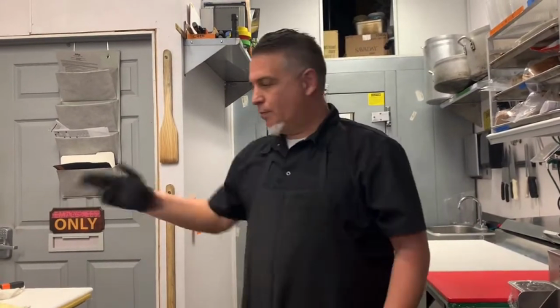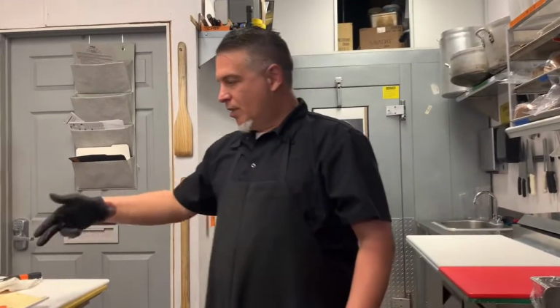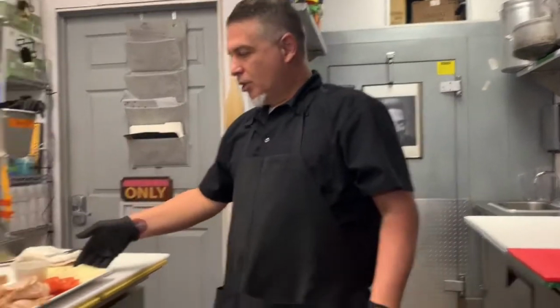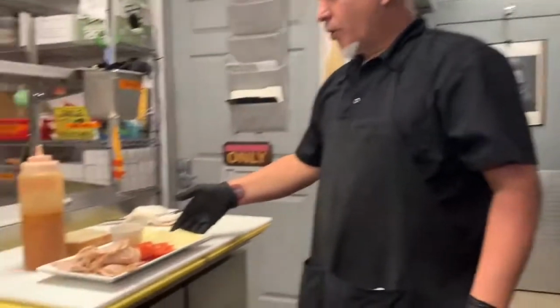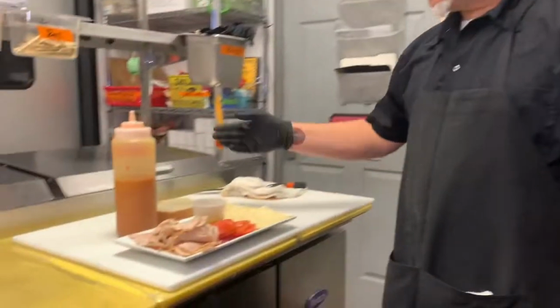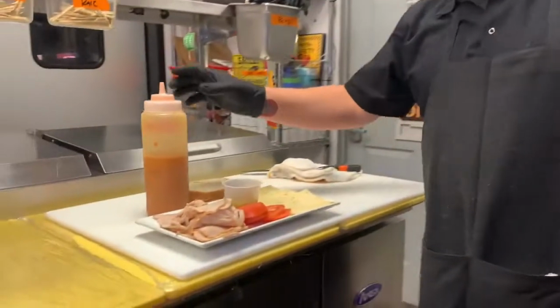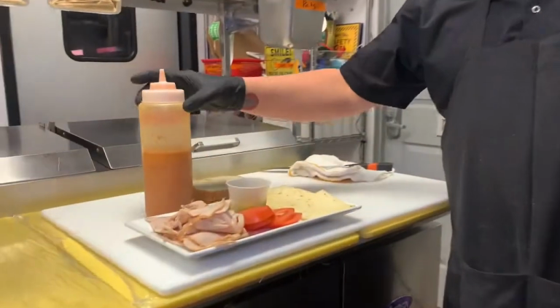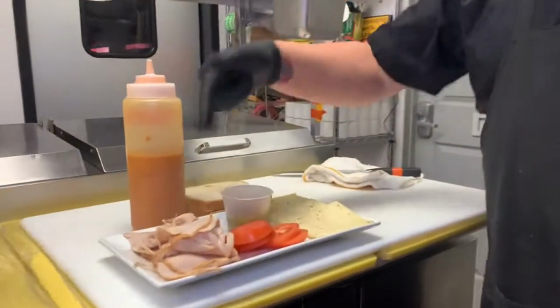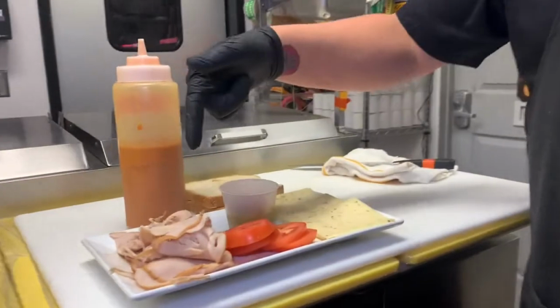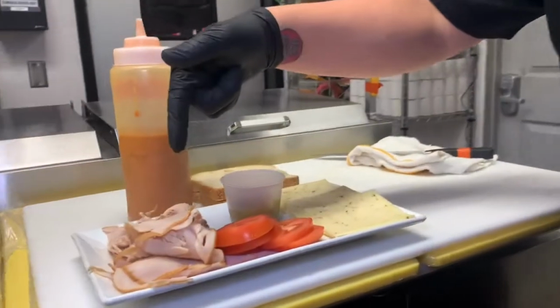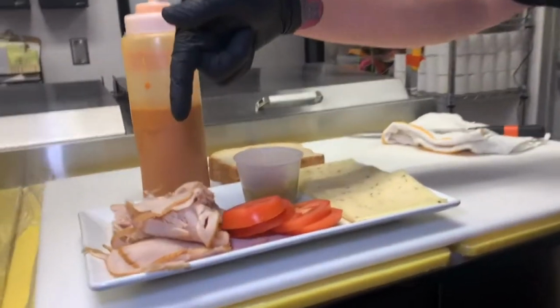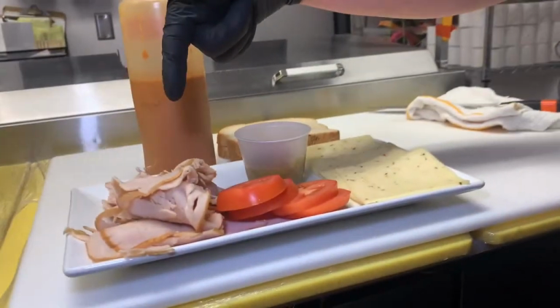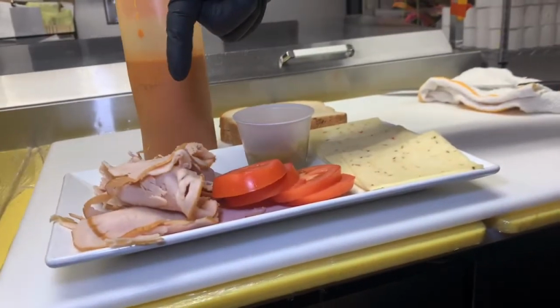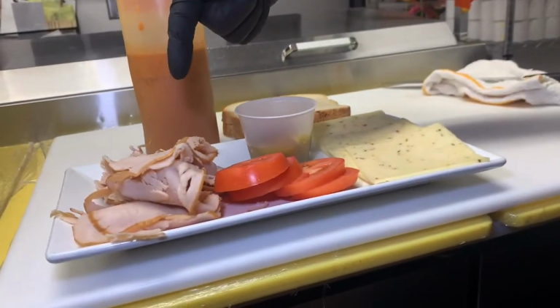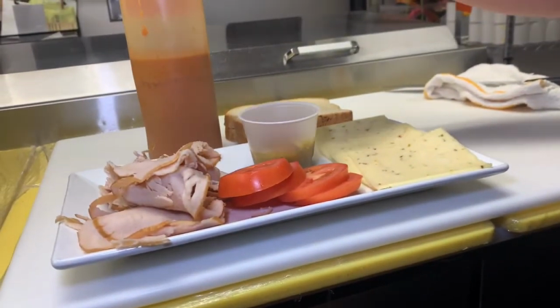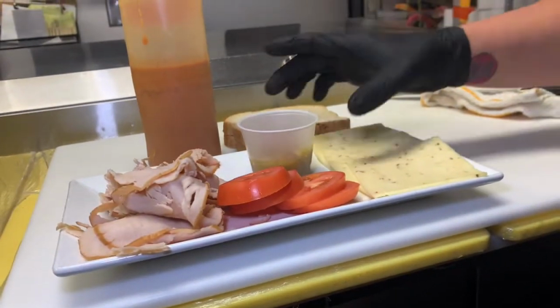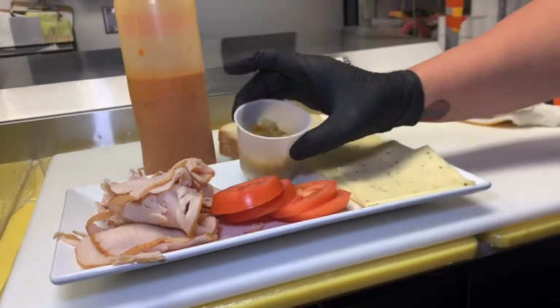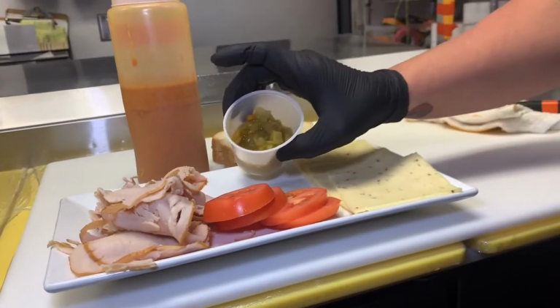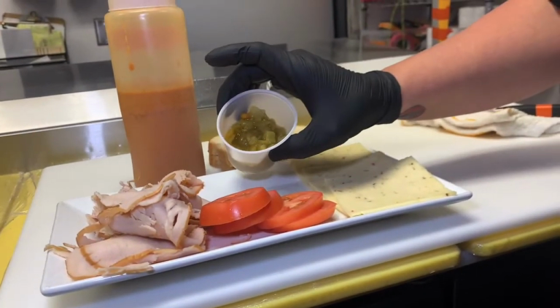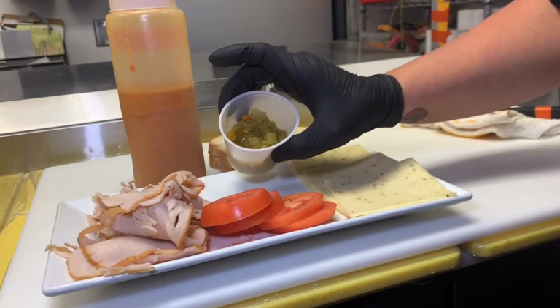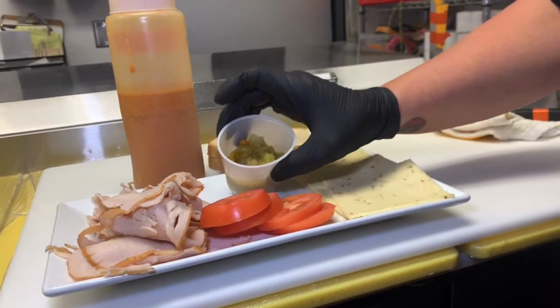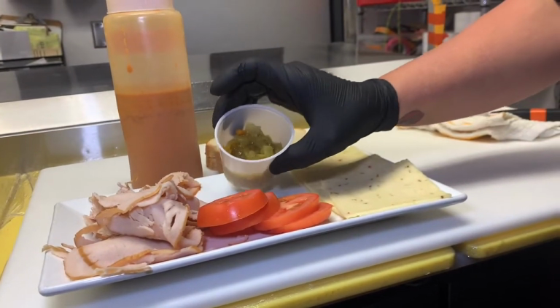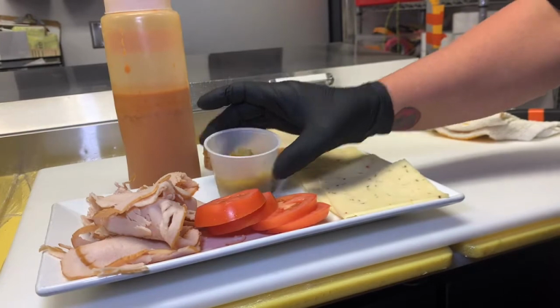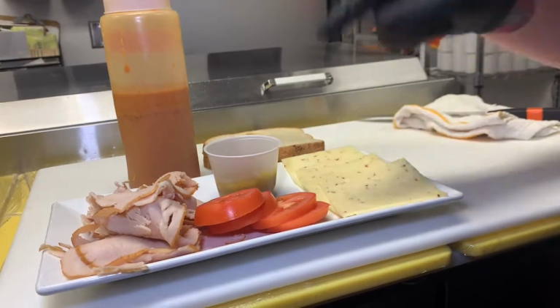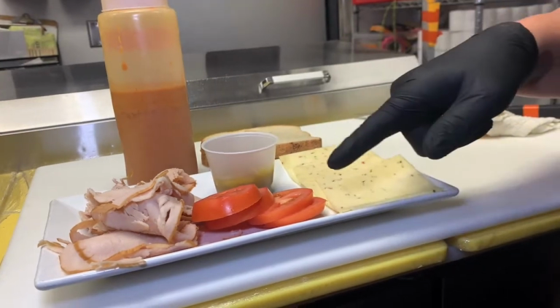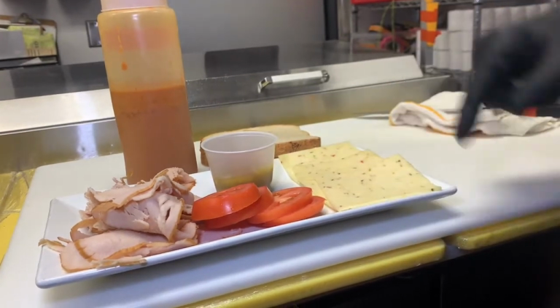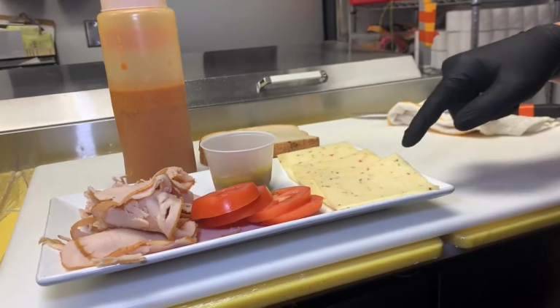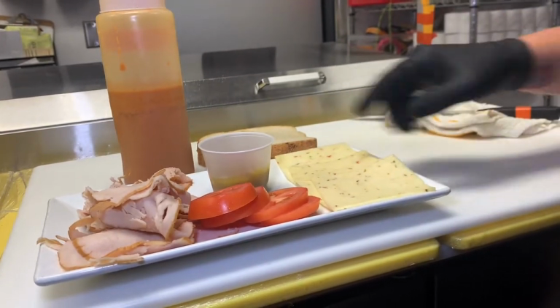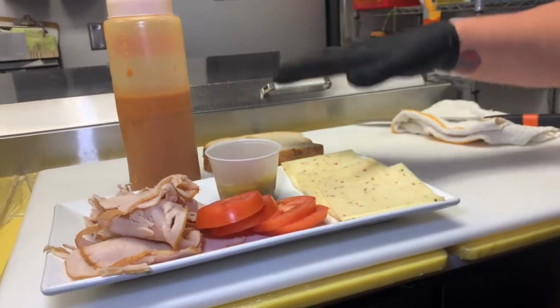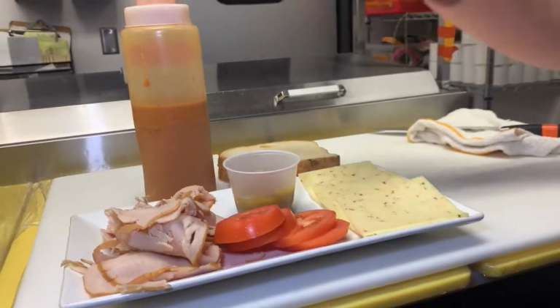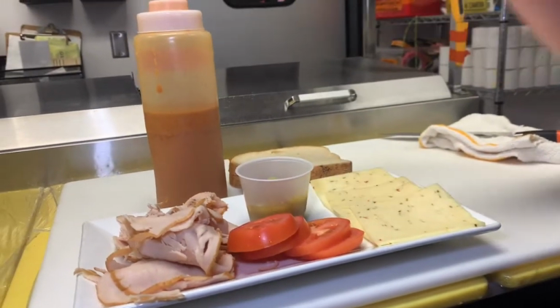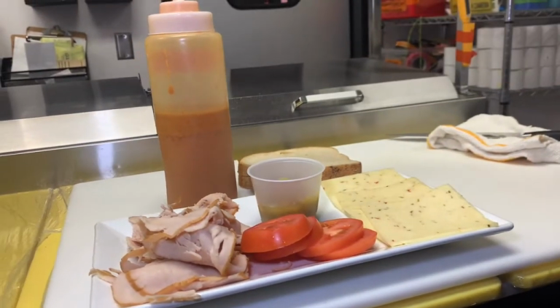Here are your ingredients: sliced turkey — you can roast it or buy it — chilies either whole or diced, tomatoes, pepper jack cheese, bread, and chipotle sauce.